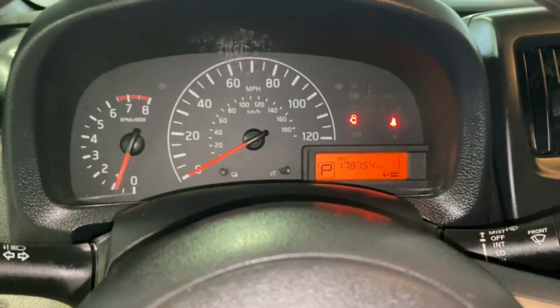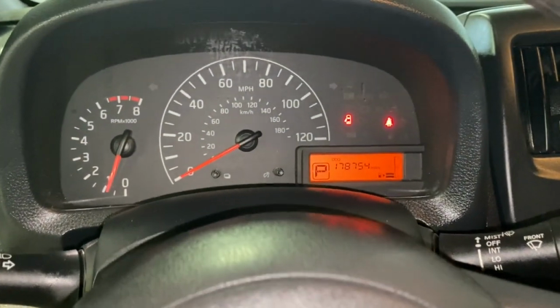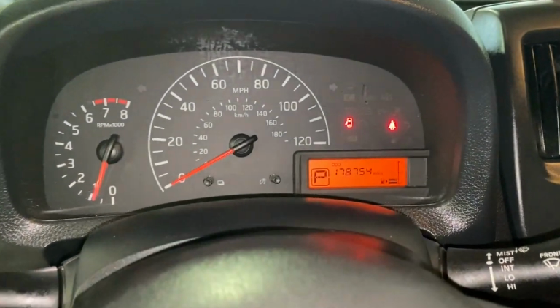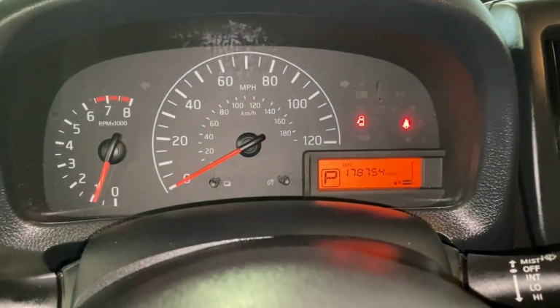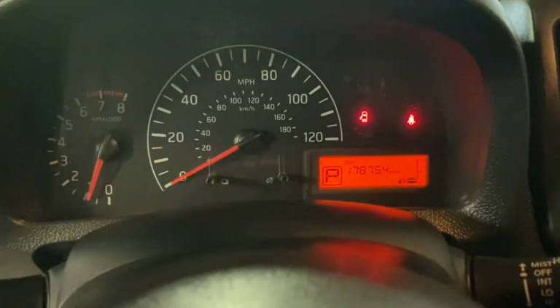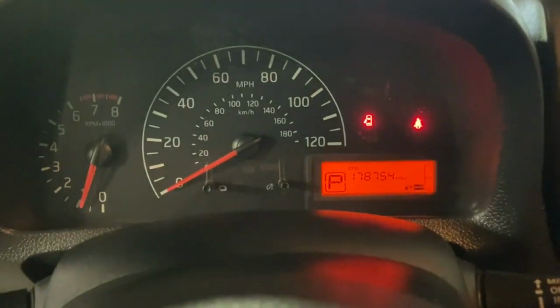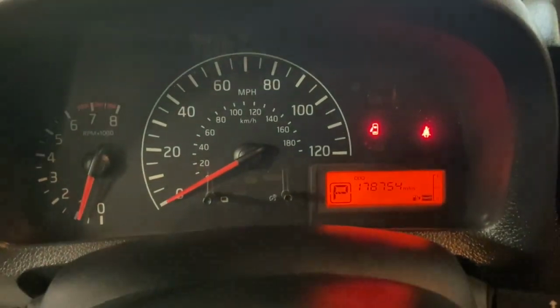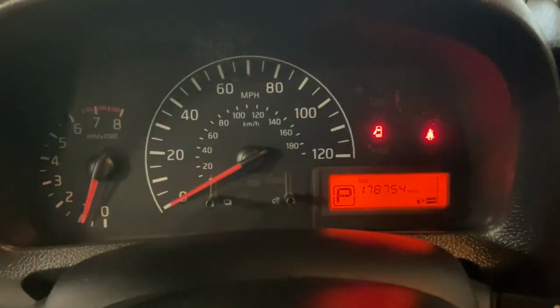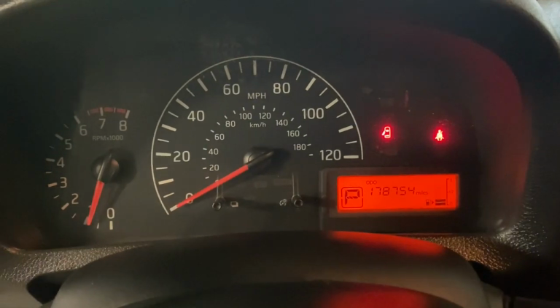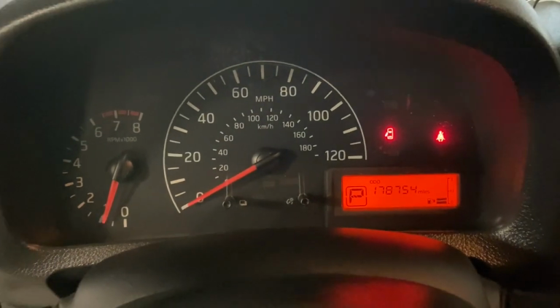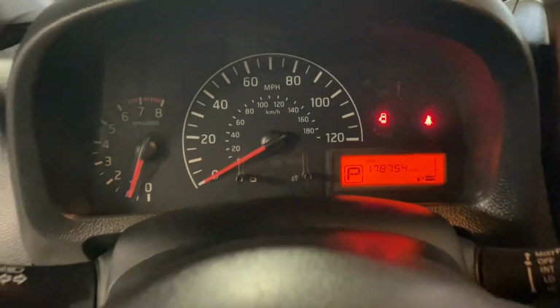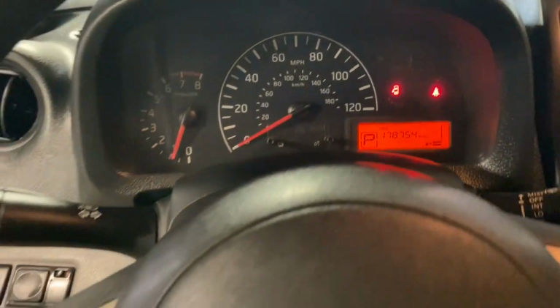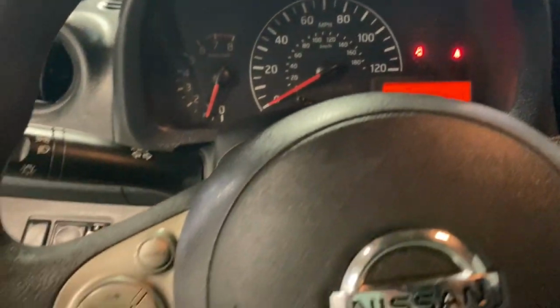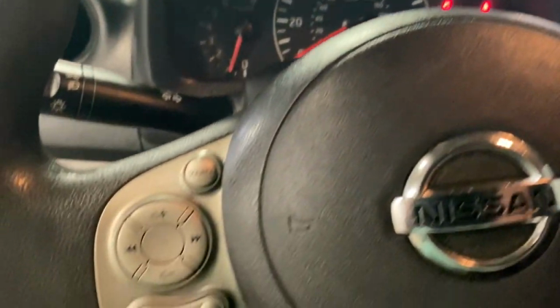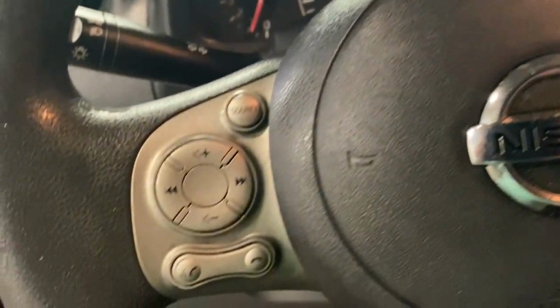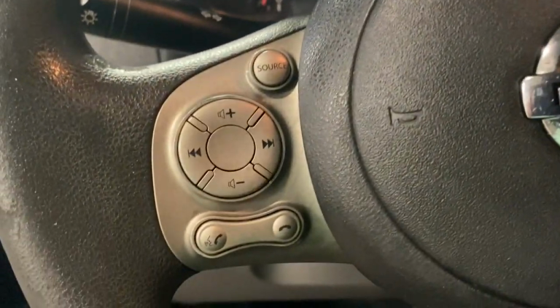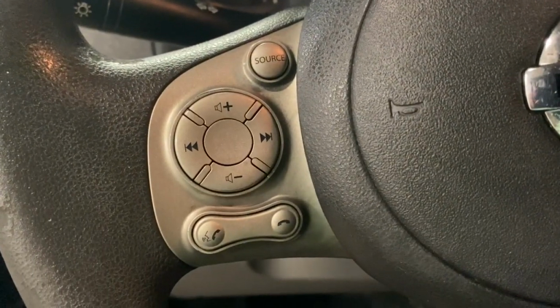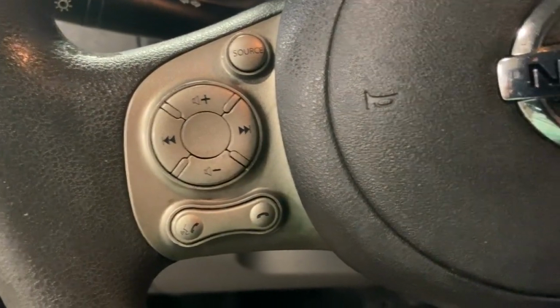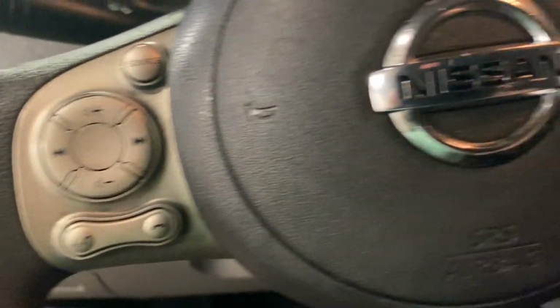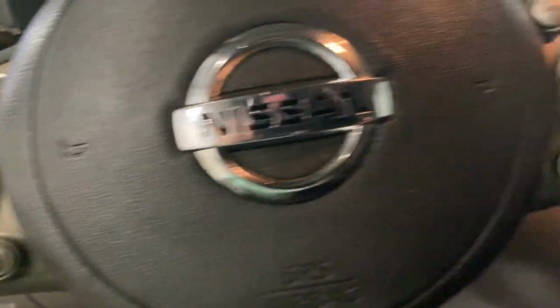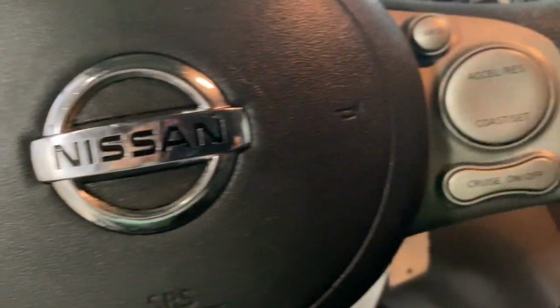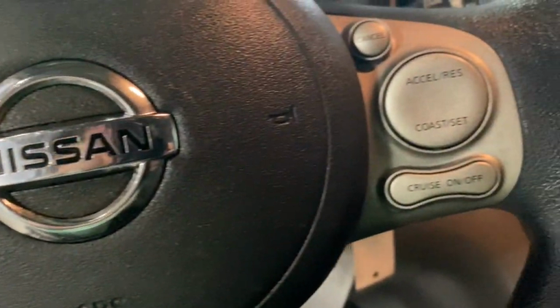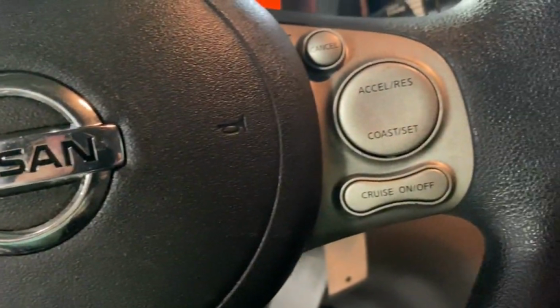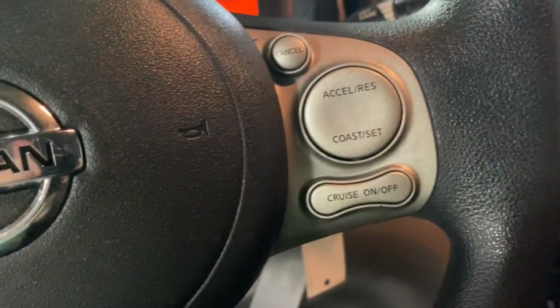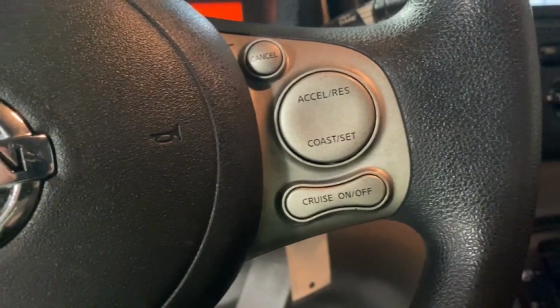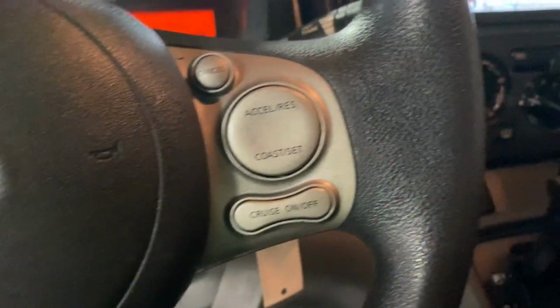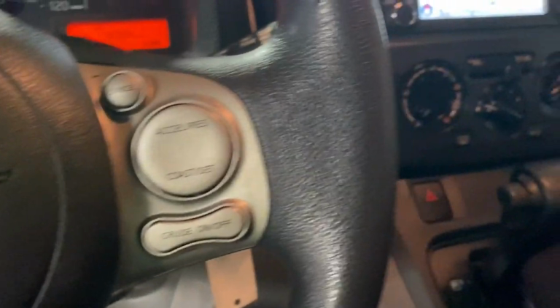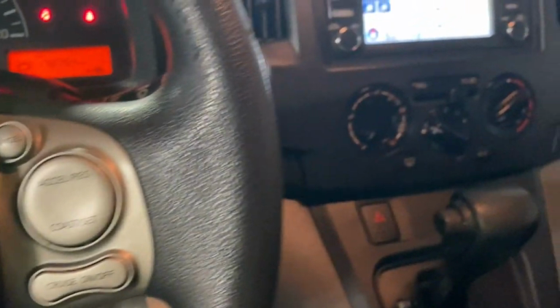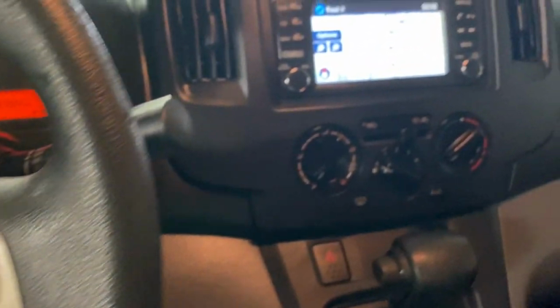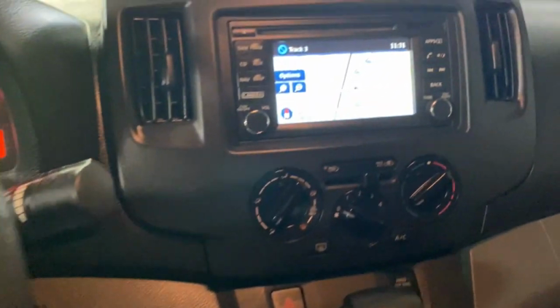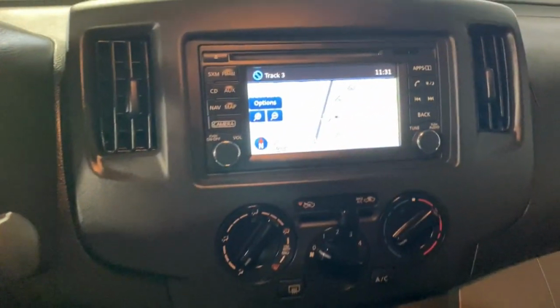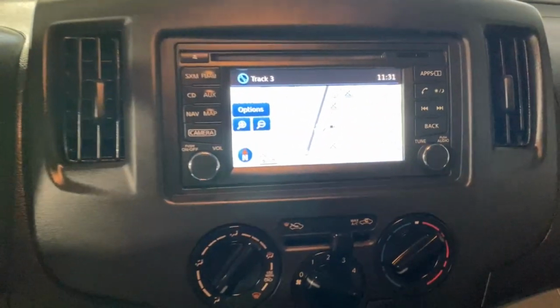The following are some of this vehicle's highlighted options: electronic stability control, trip computer, power windows, bucket seats, and power steering.